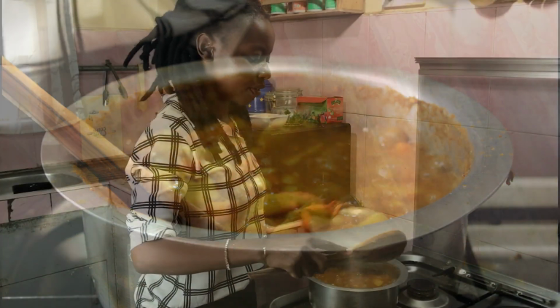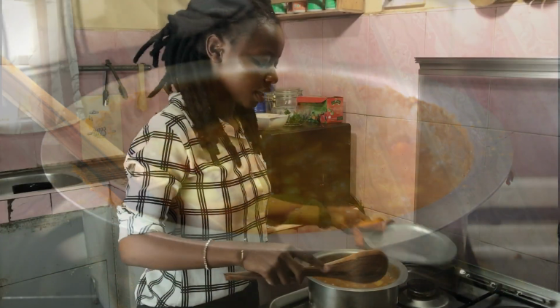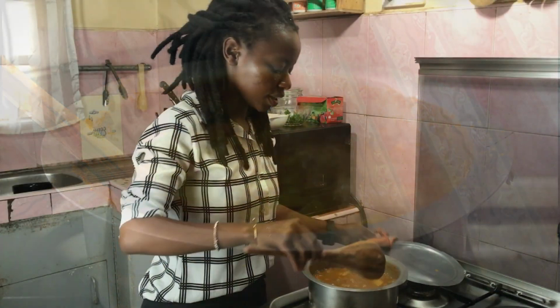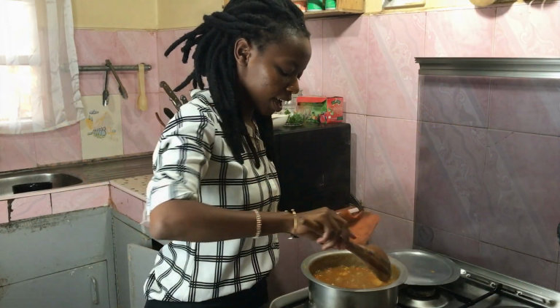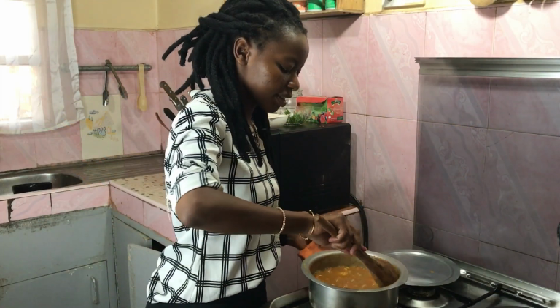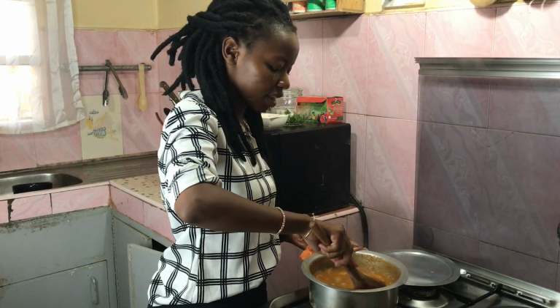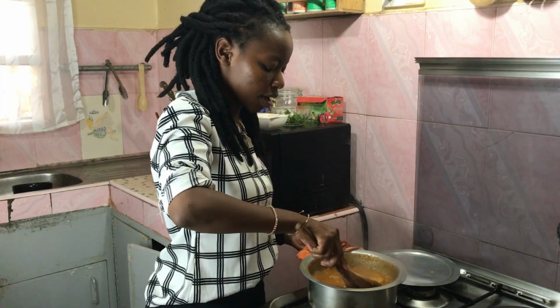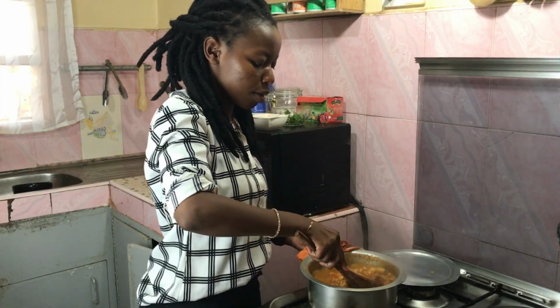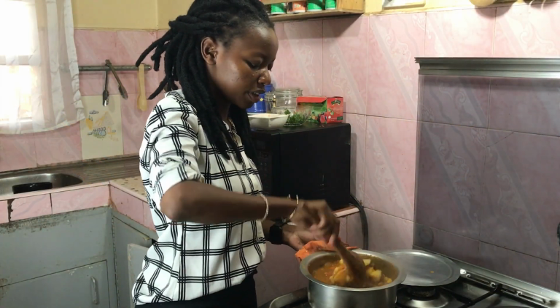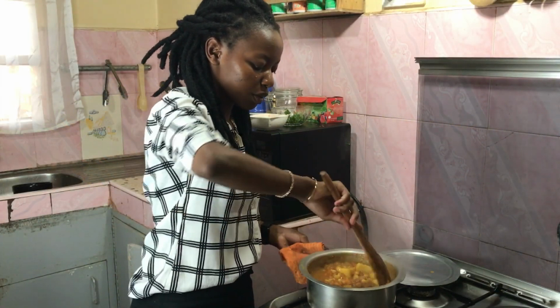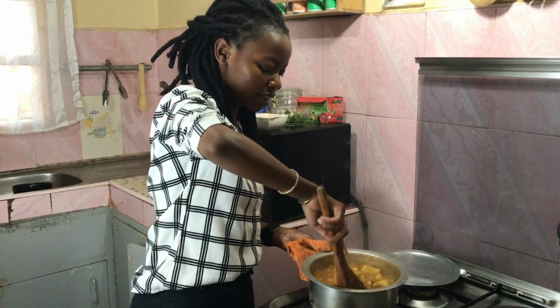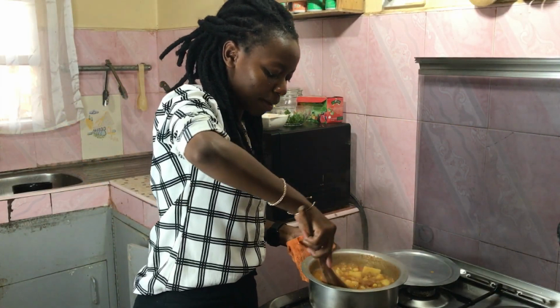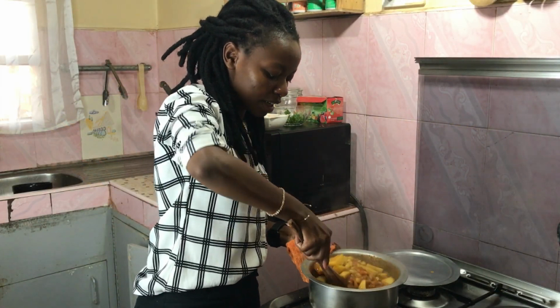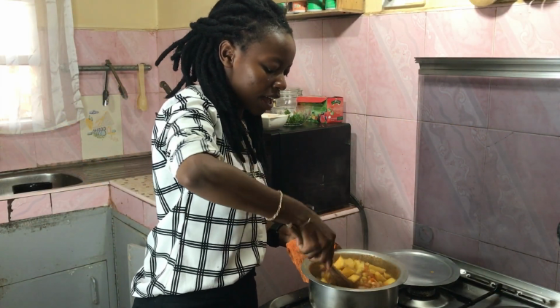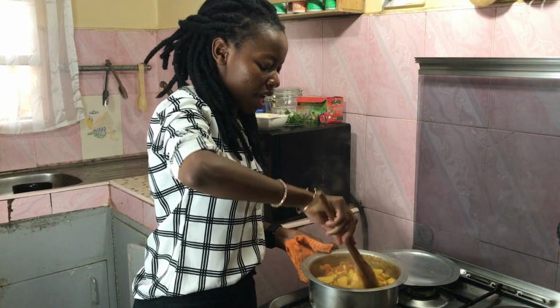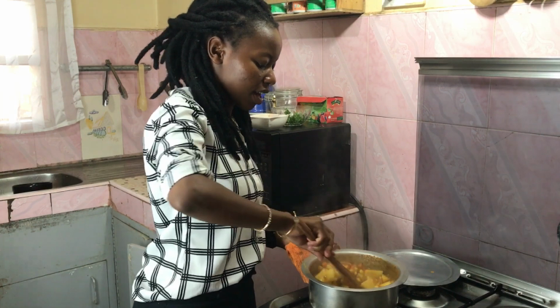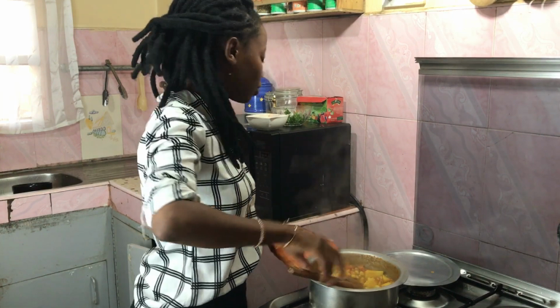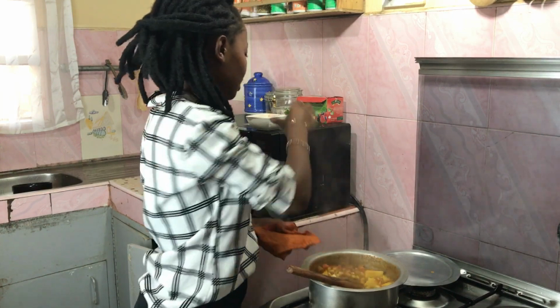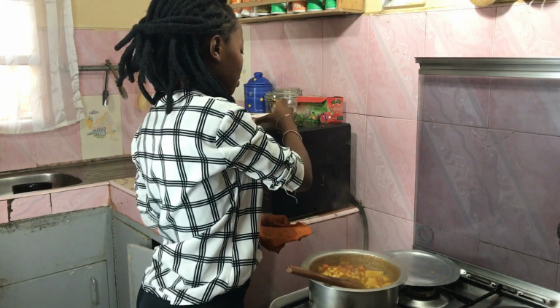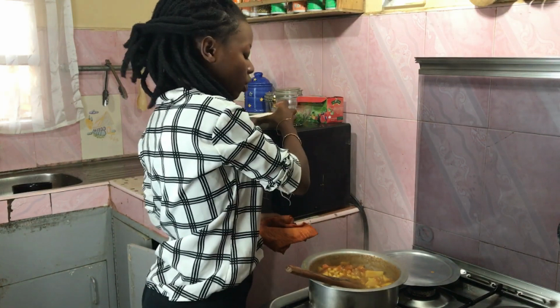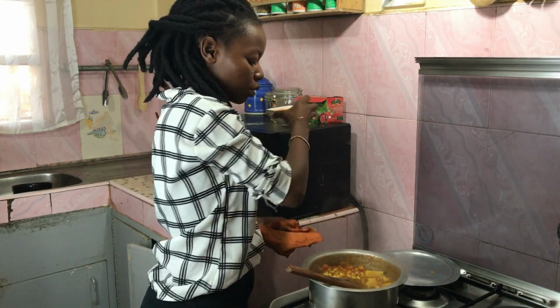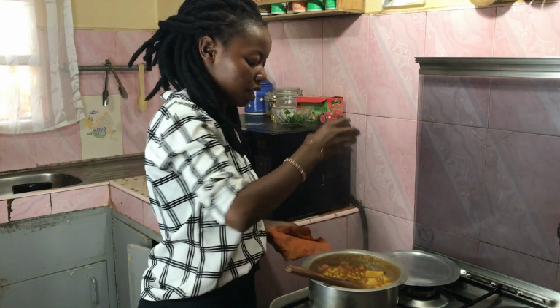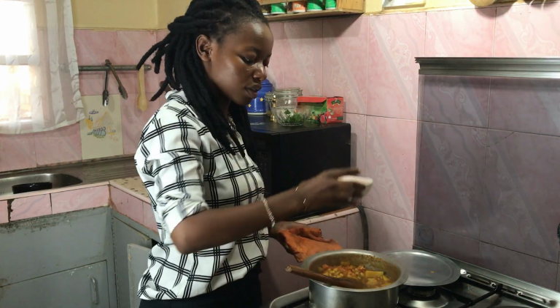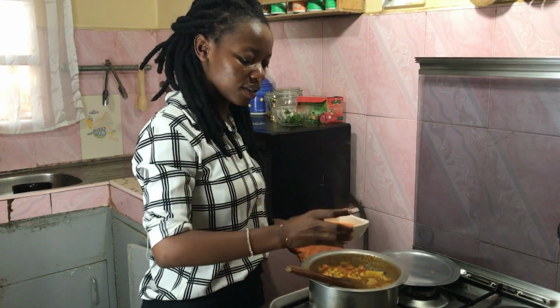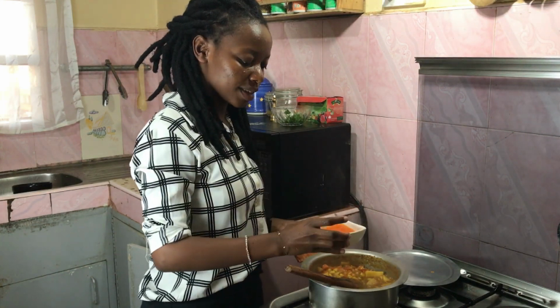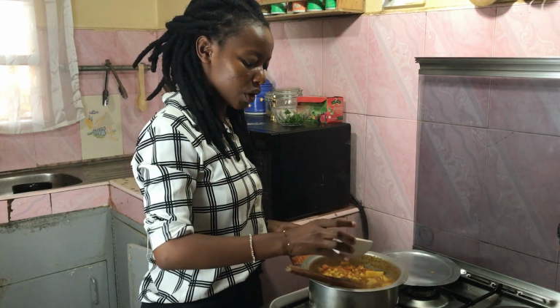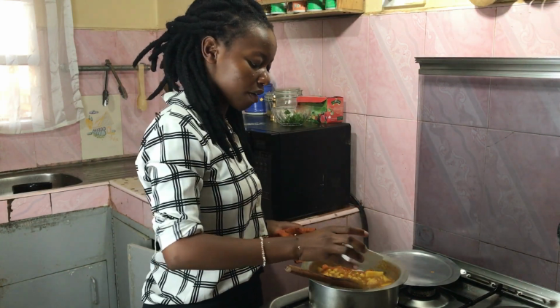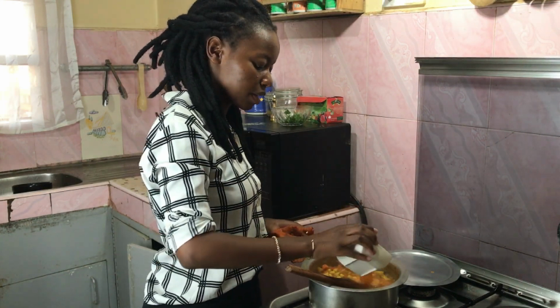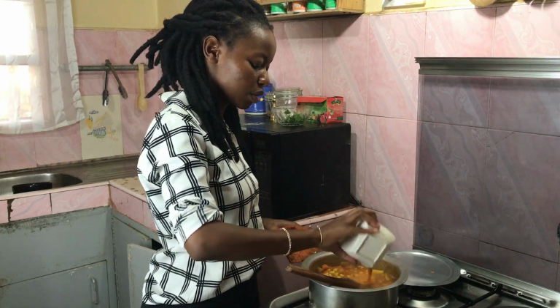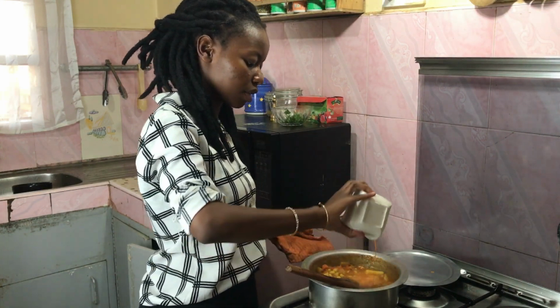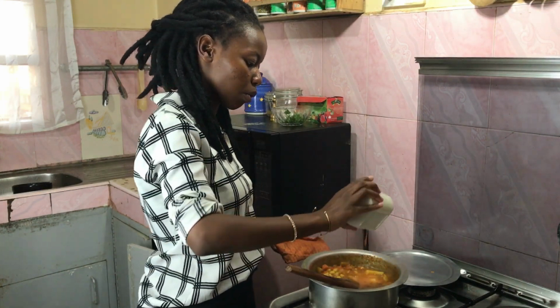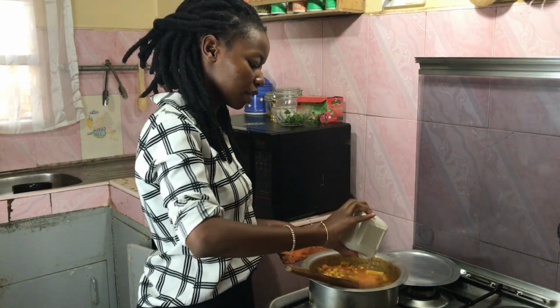Everything is nice and thick, potatoes crumbly, and I want to add some roux. This is just some roux mixed in with water.